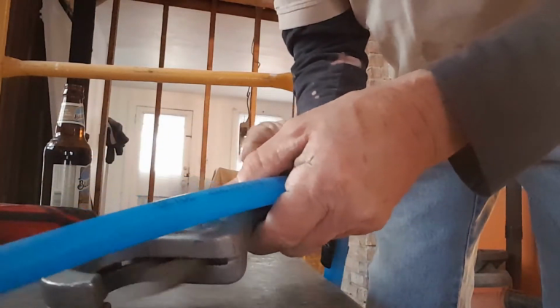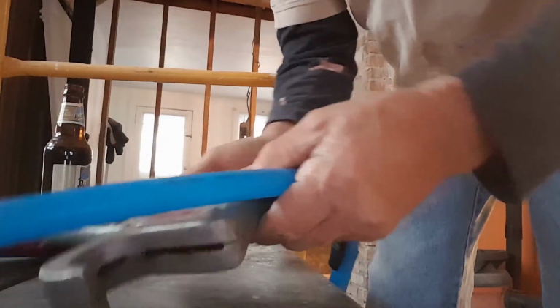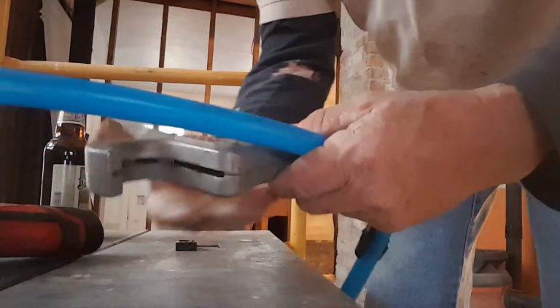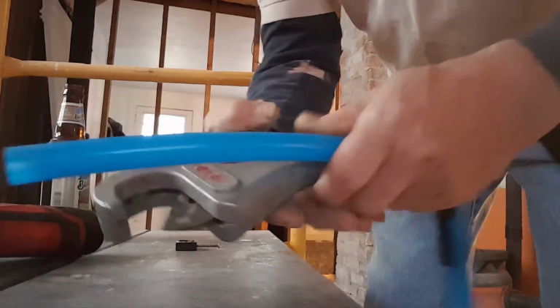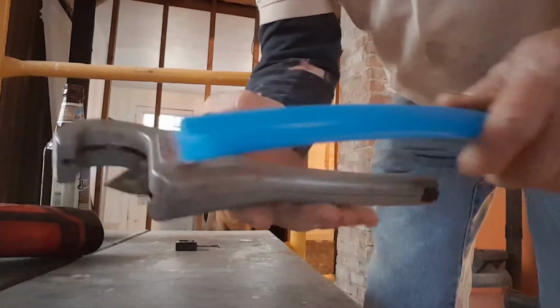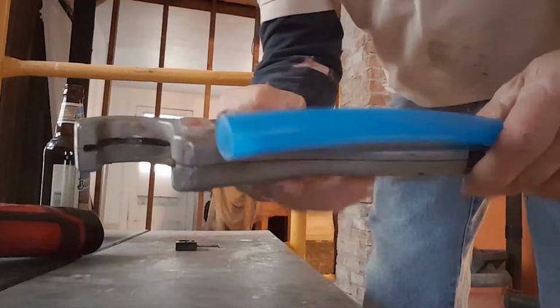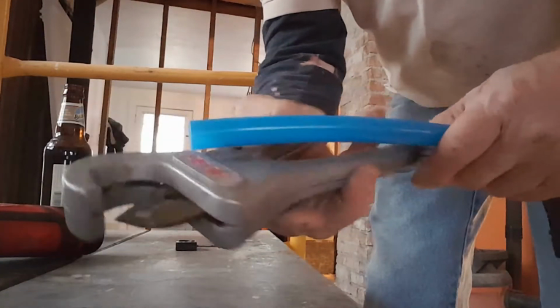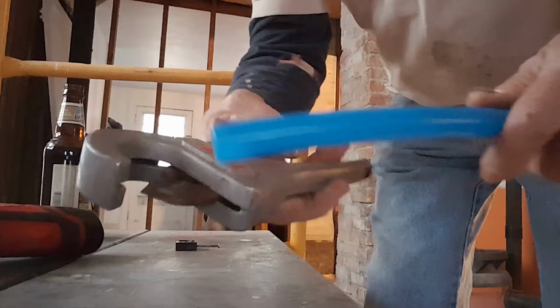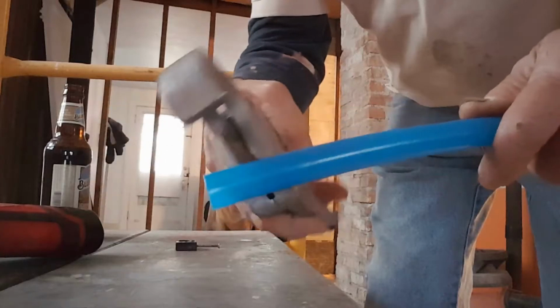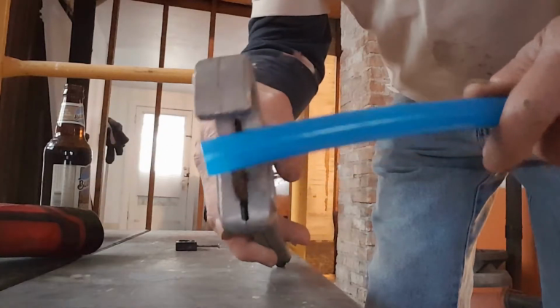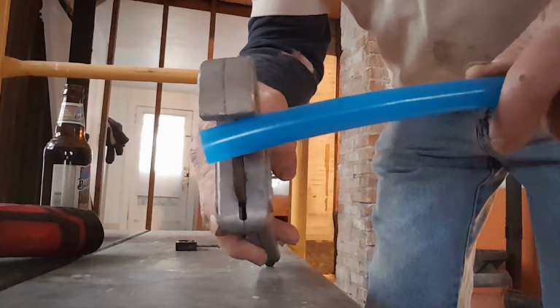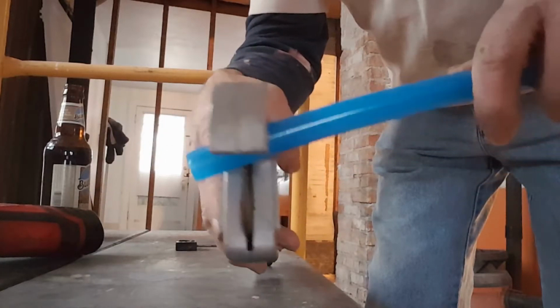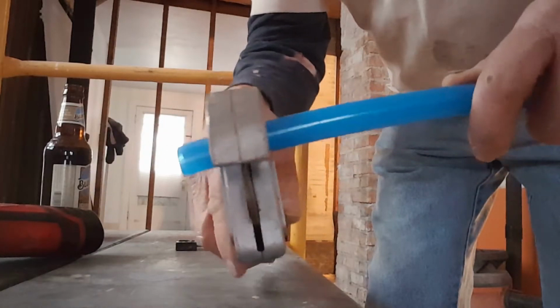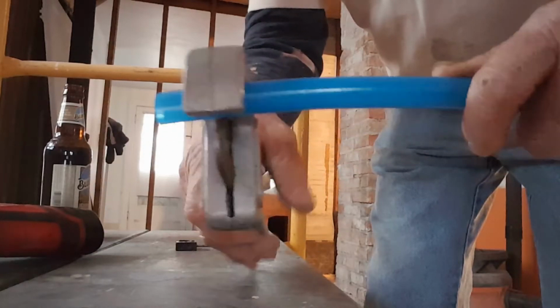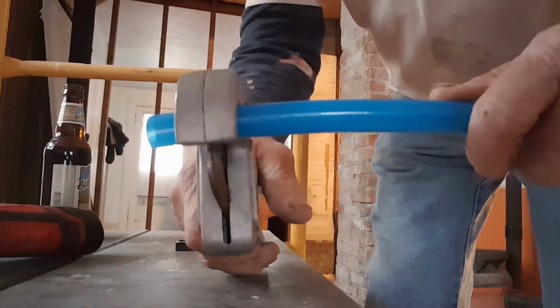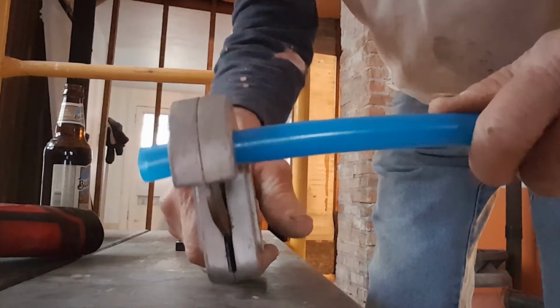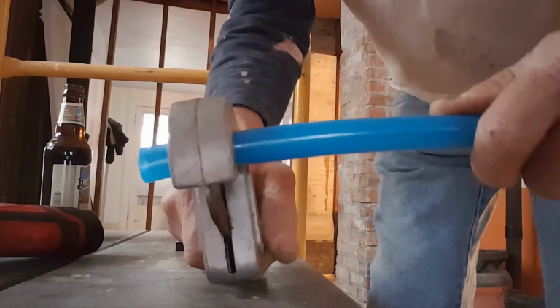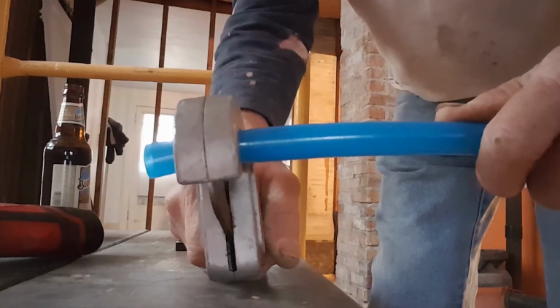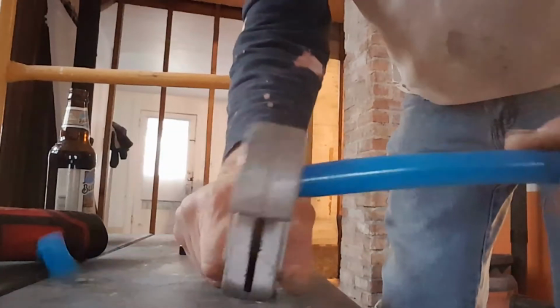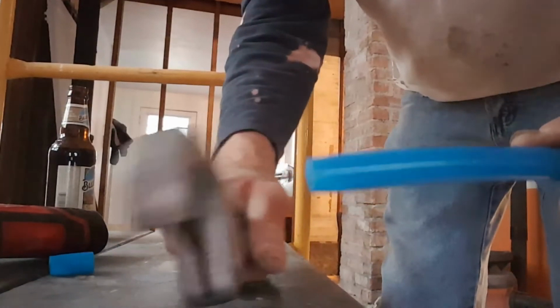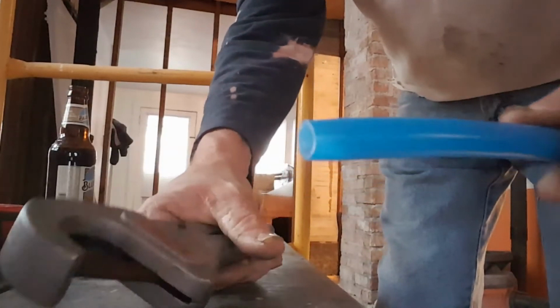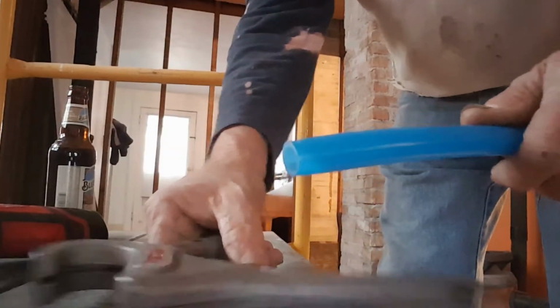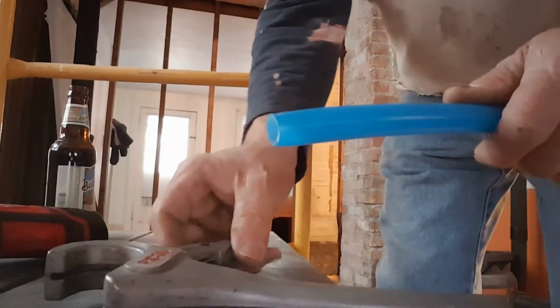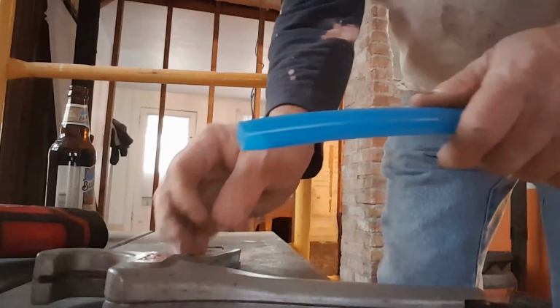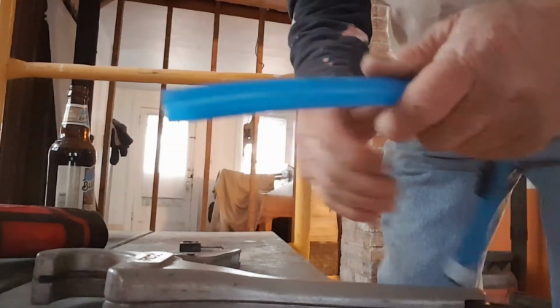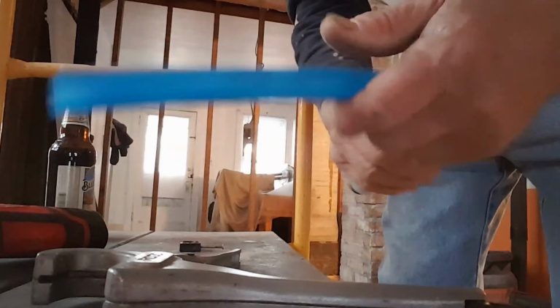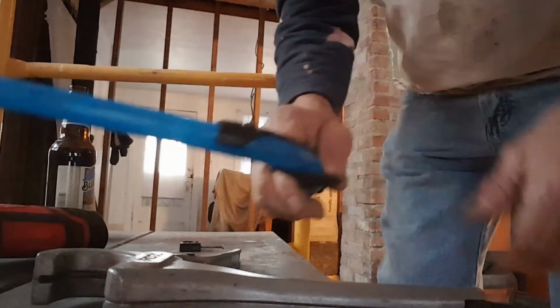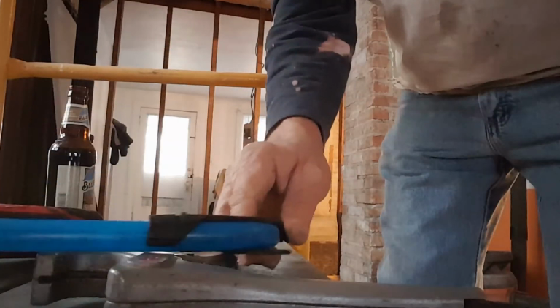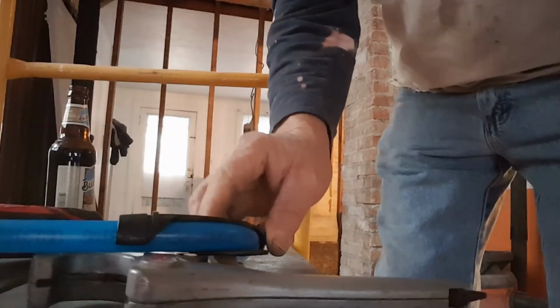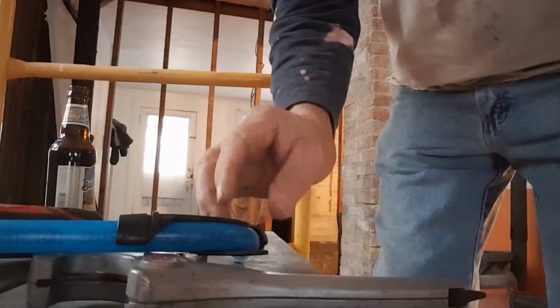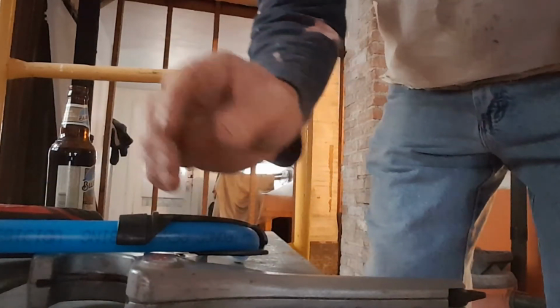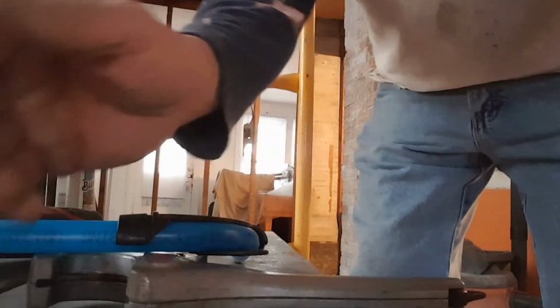There are a couple different ways to cut it. I just got one of these little PVC cutters — you just put it on there and it cuts real easy. Okay, that's my video.